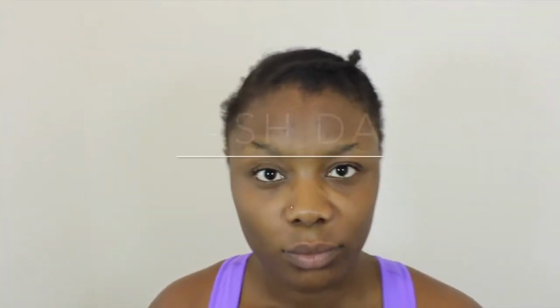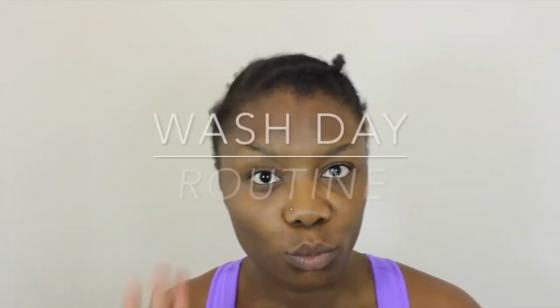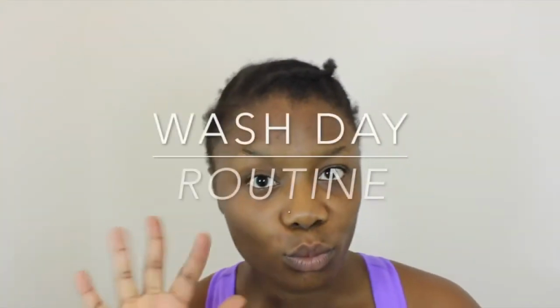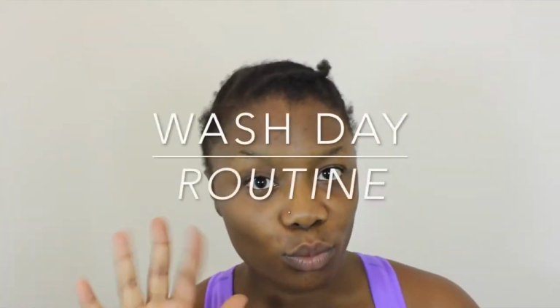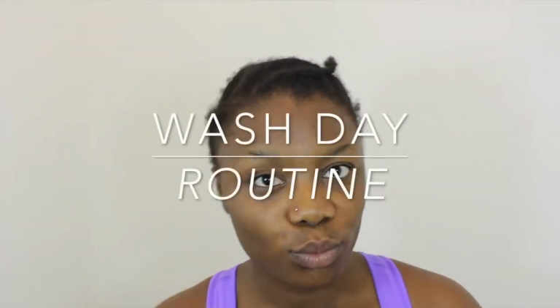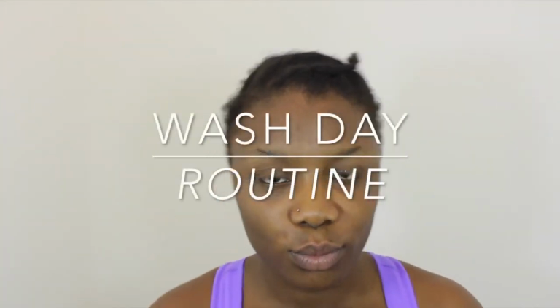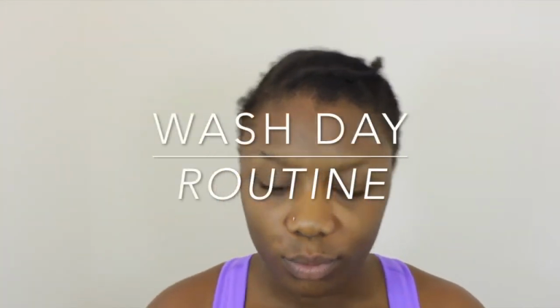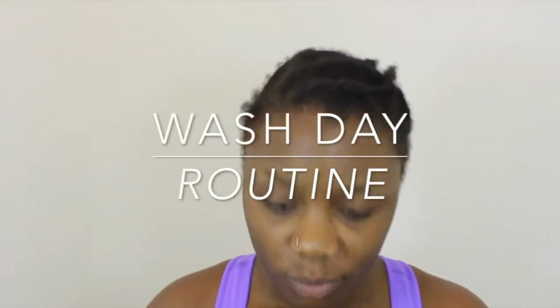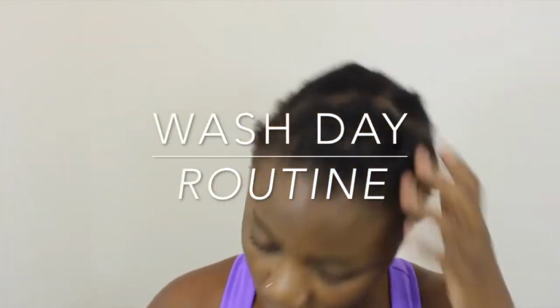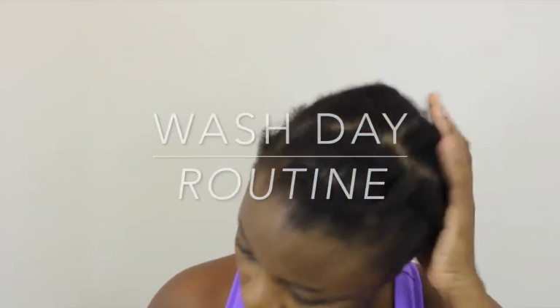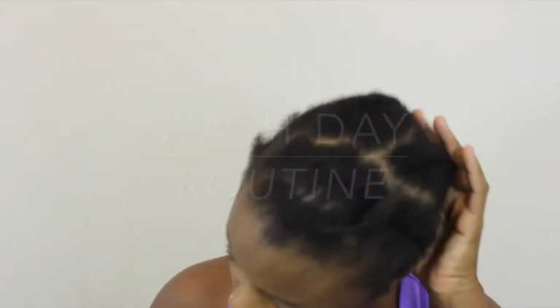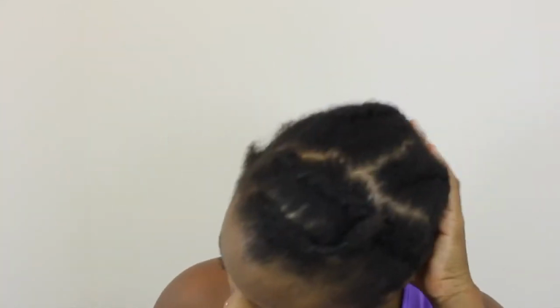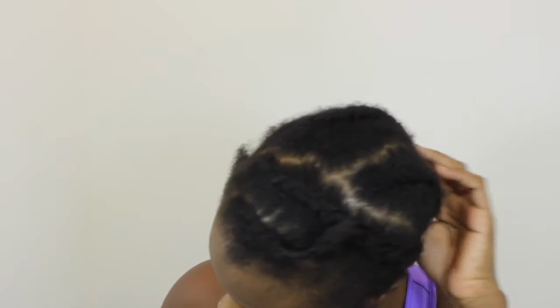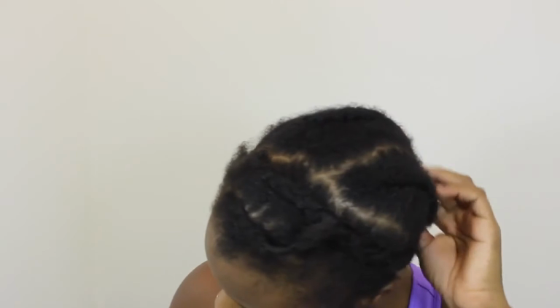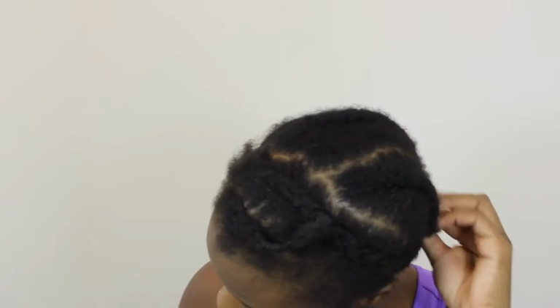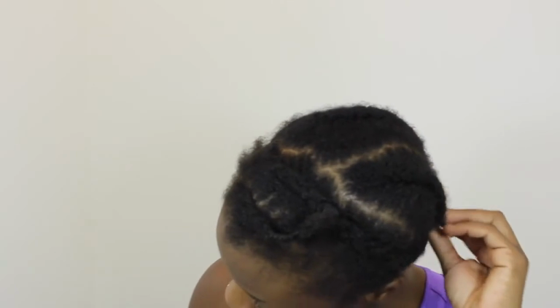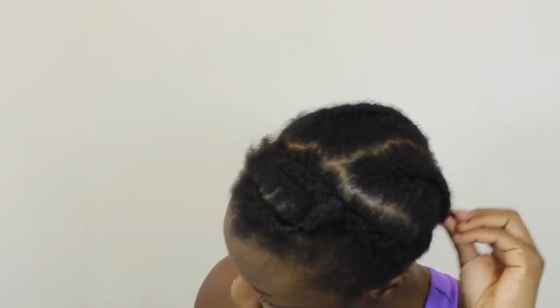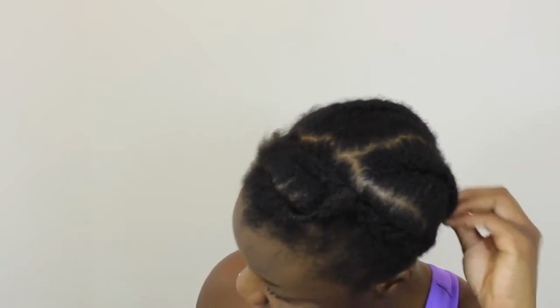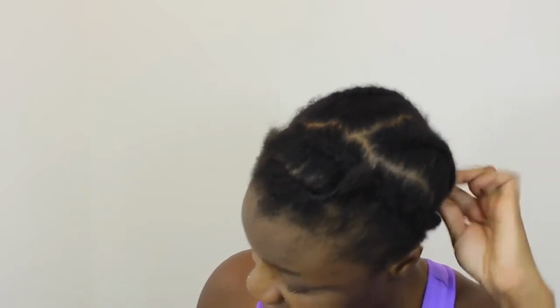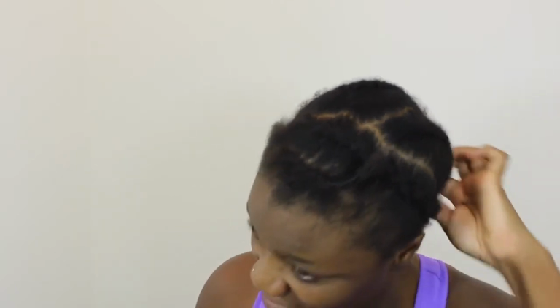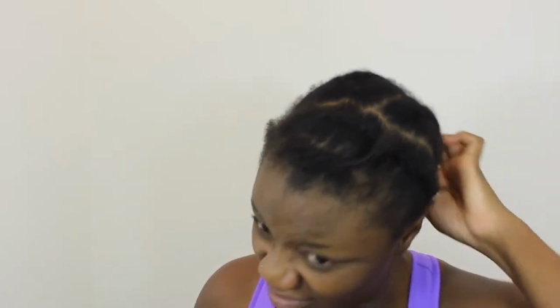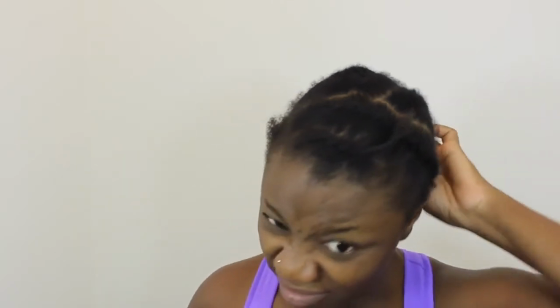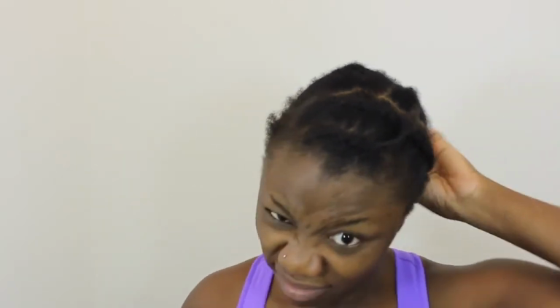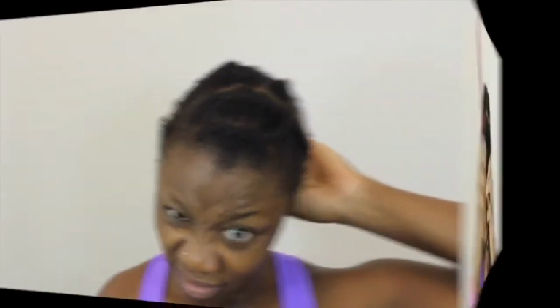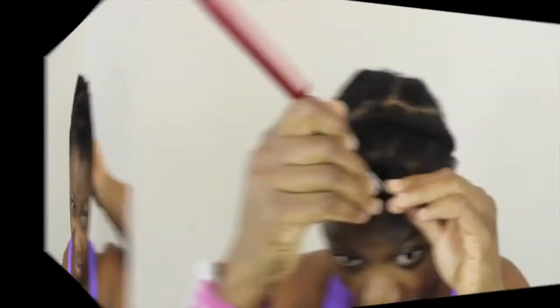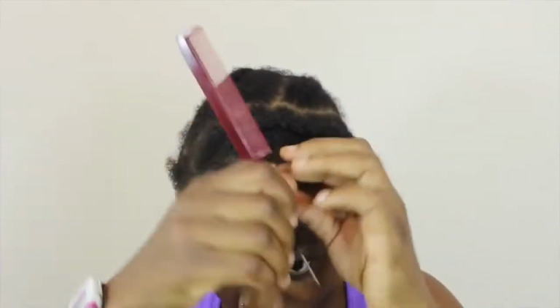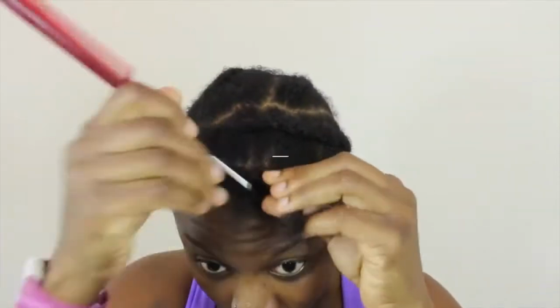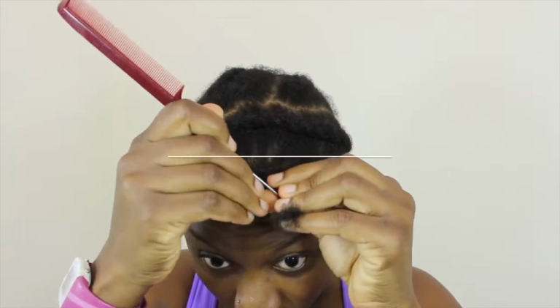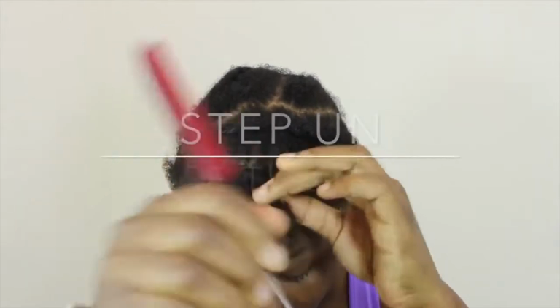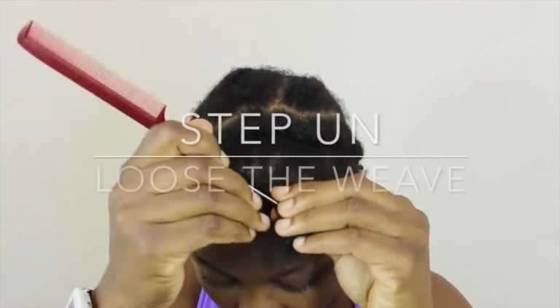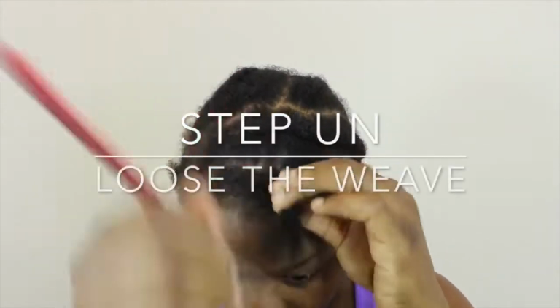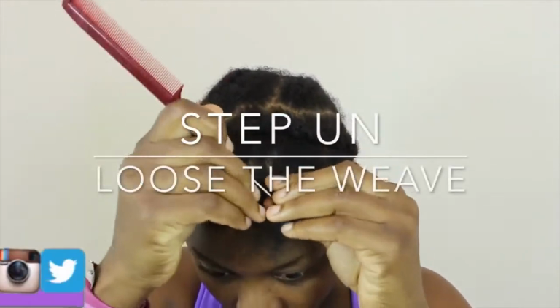Hey guys, welcome back to my channel! I'm back with my wash day routine. I've had this weaving for quite some time — that's what I have when I actually have my wig on, because I wear wigs majority of the time.